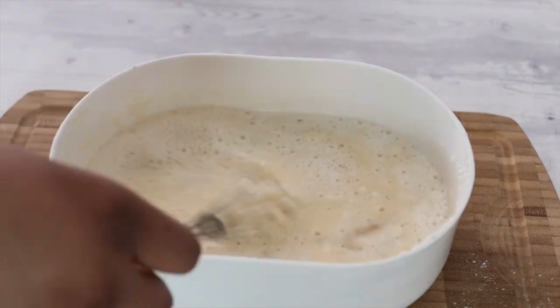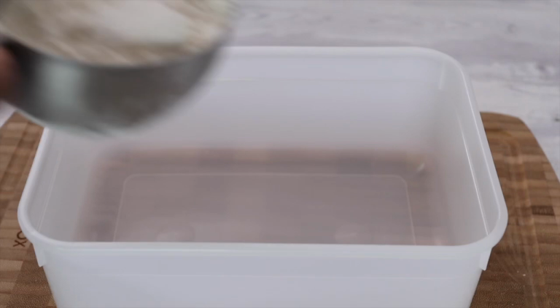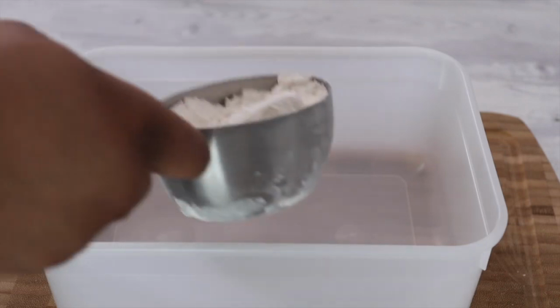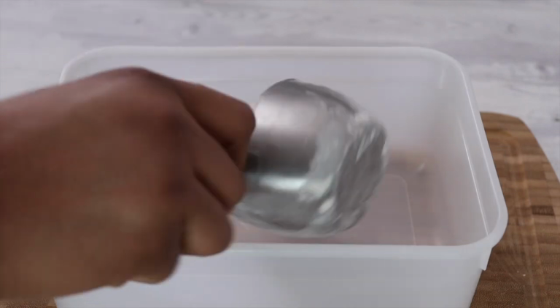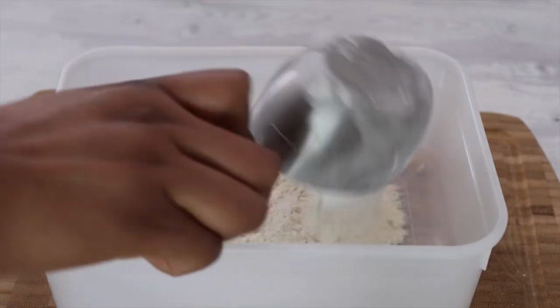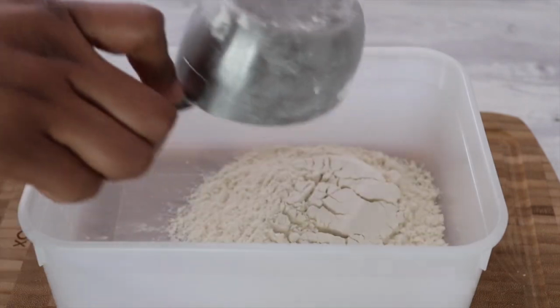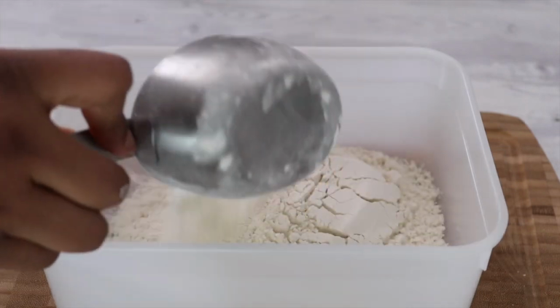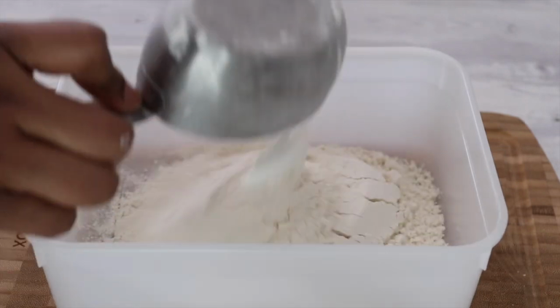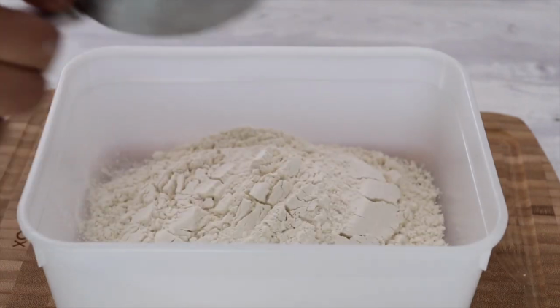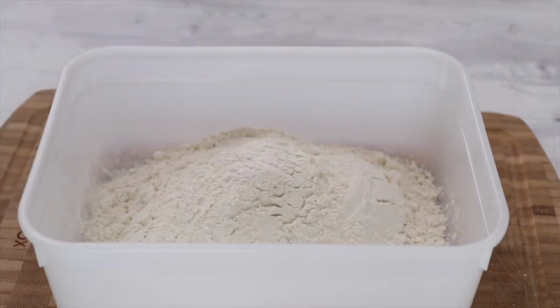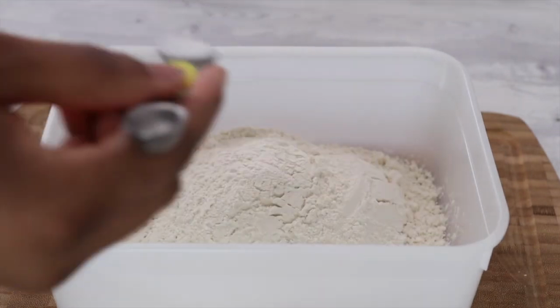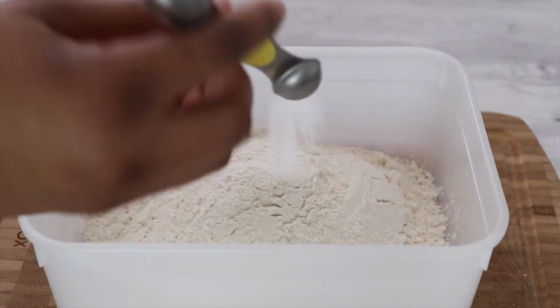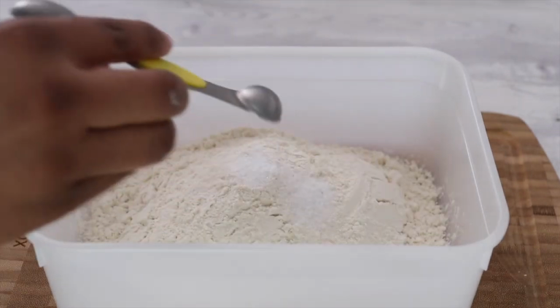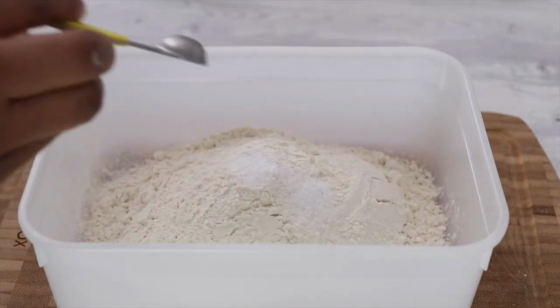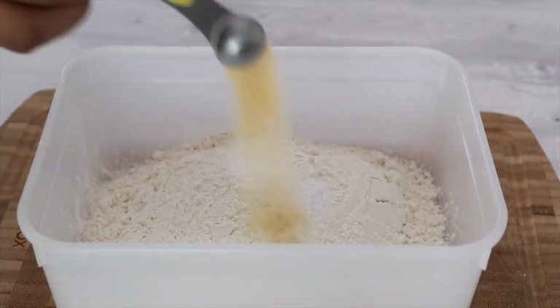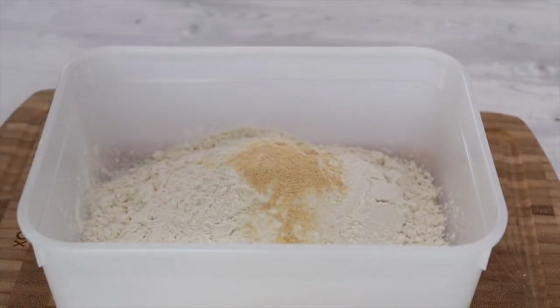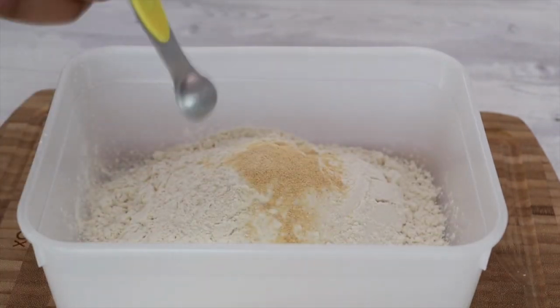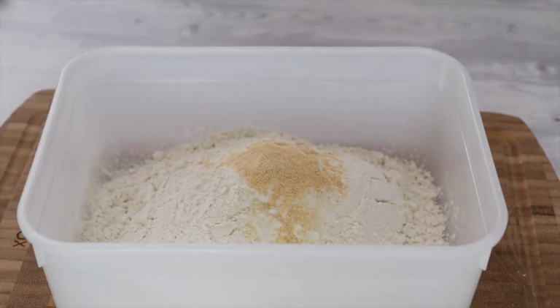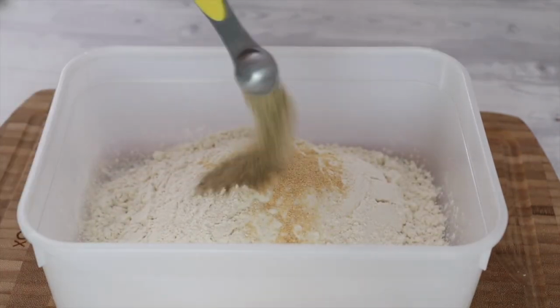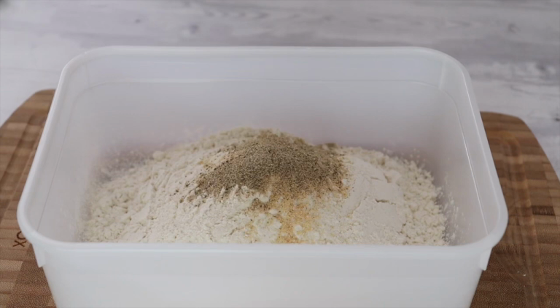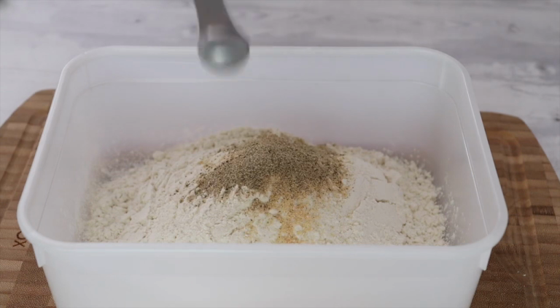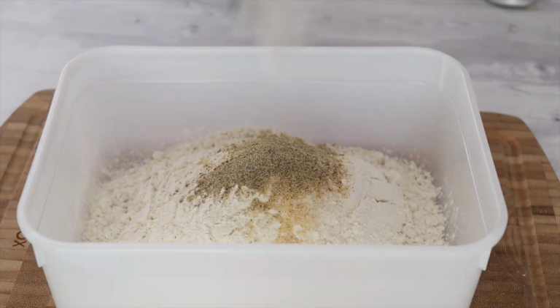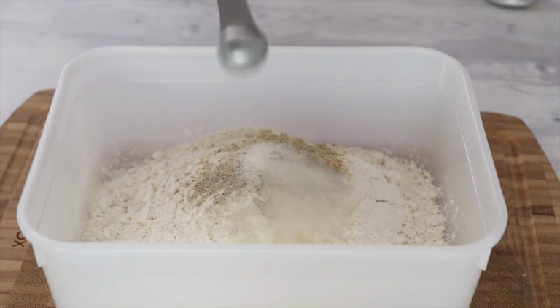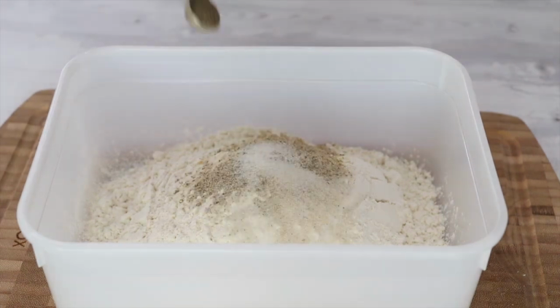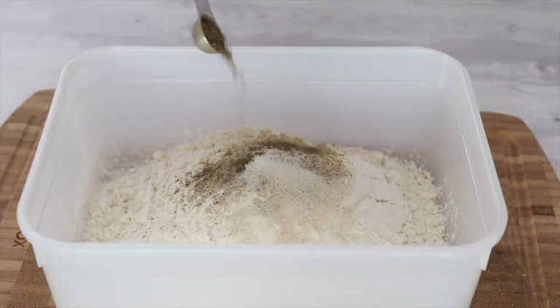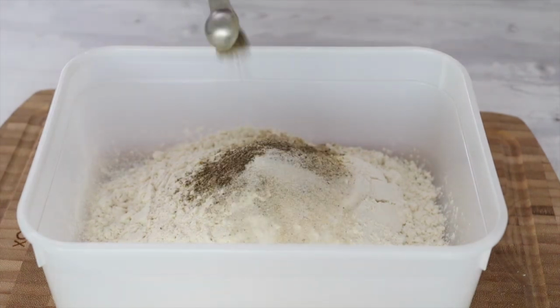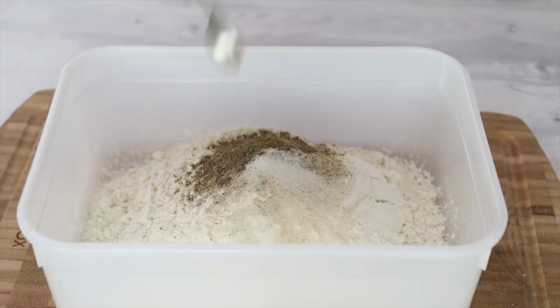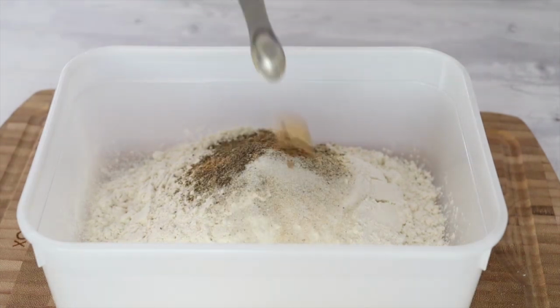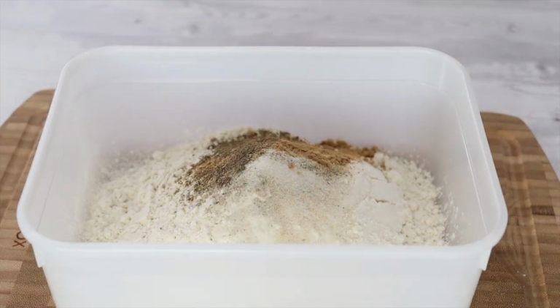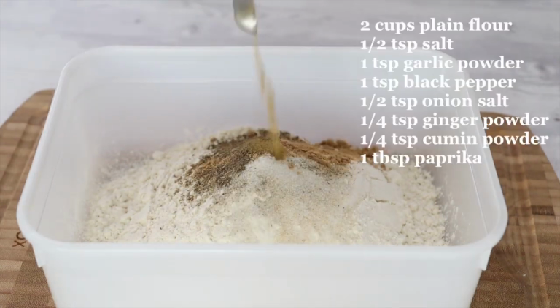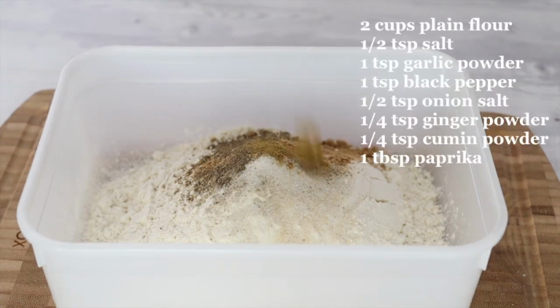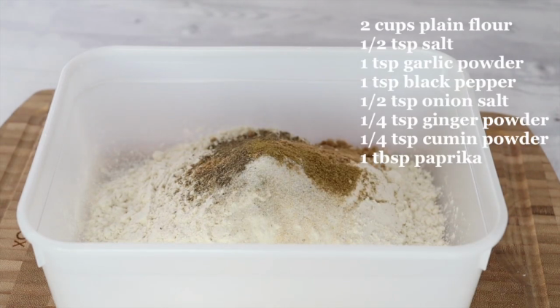For the seasoning mix you need to add two cups of flour, half a teaspoon of salt, half a teaspoon of garlic powder. You get the message — I'll just list them all here for you.